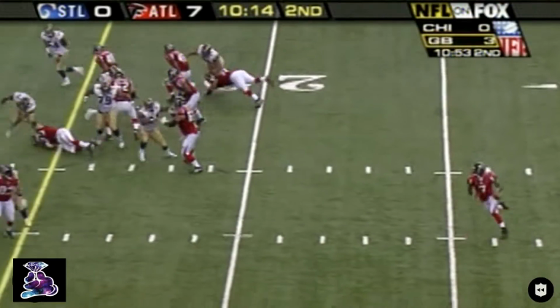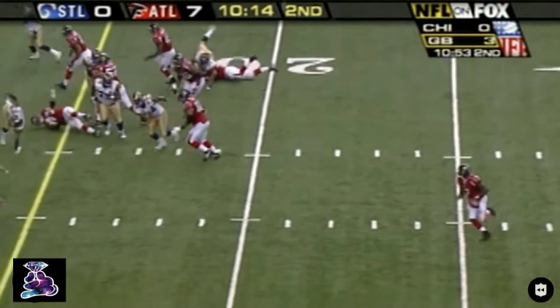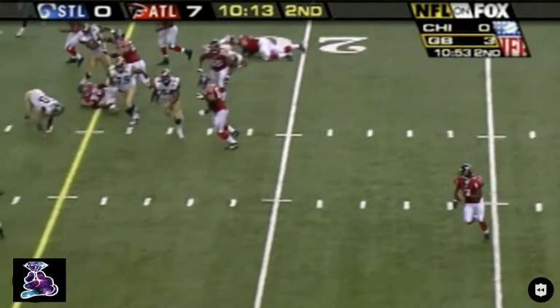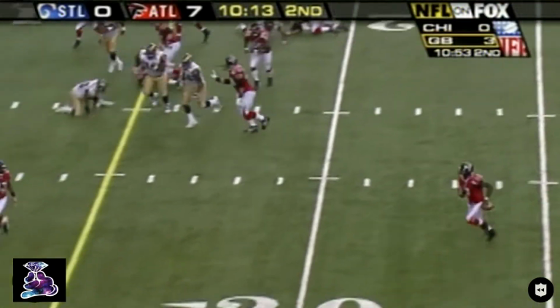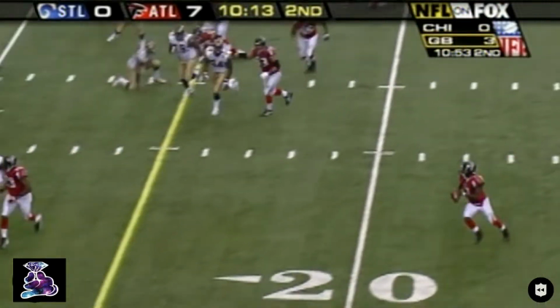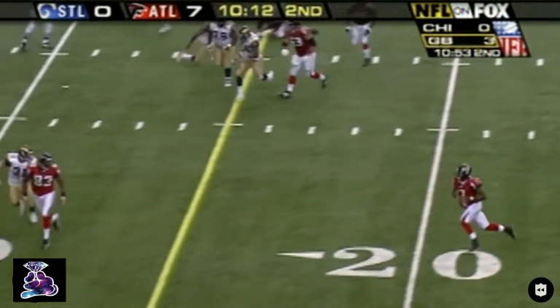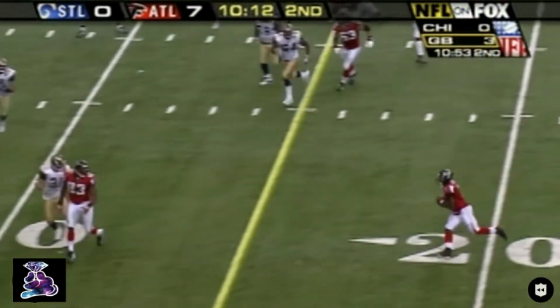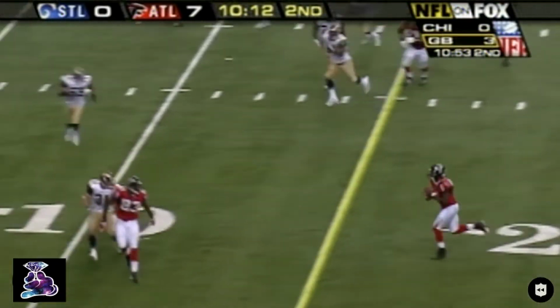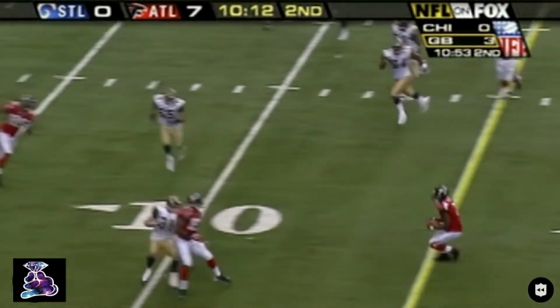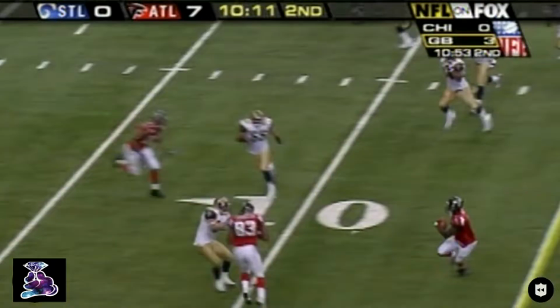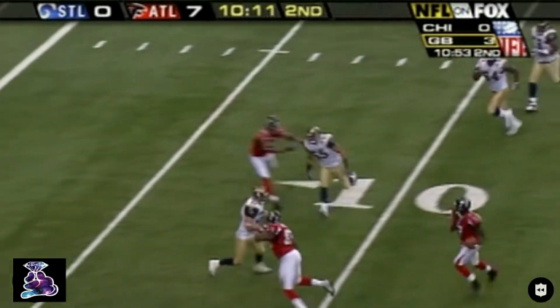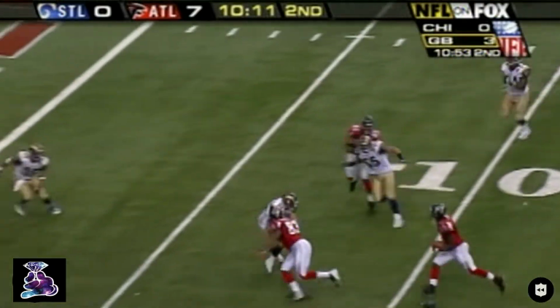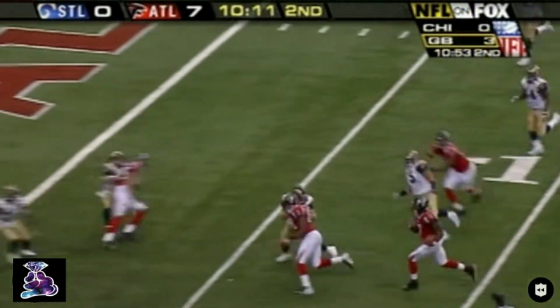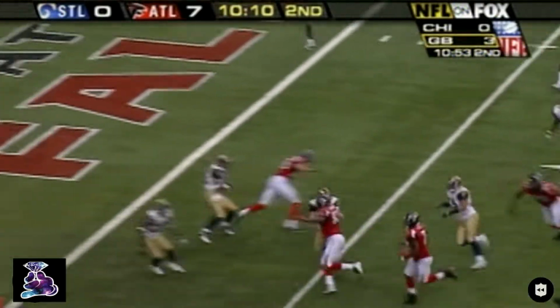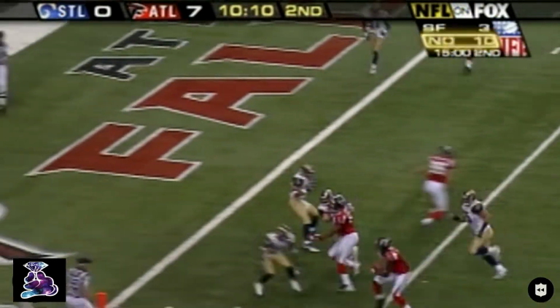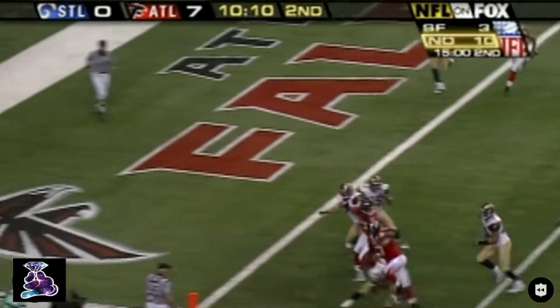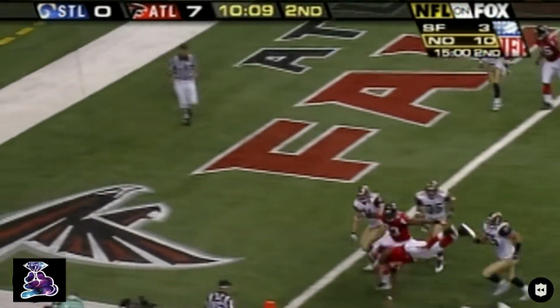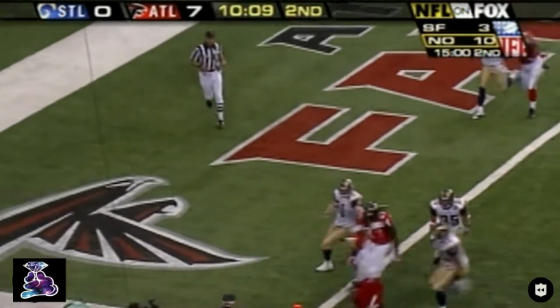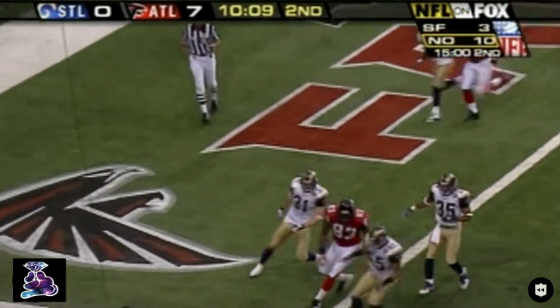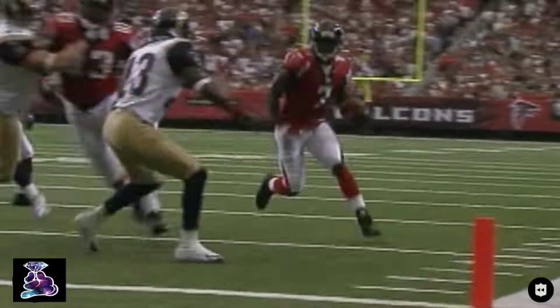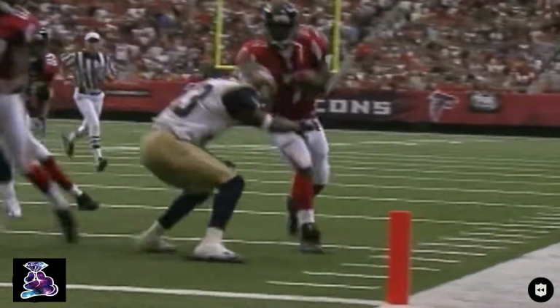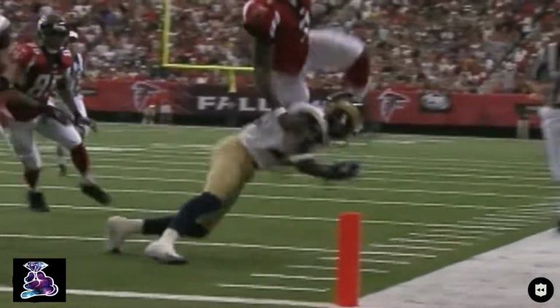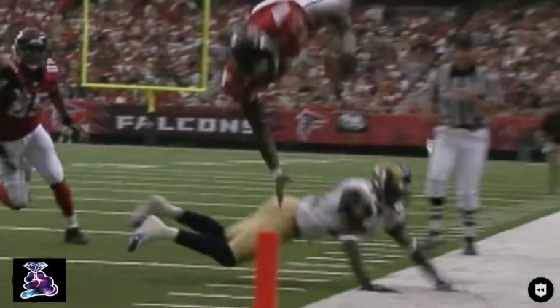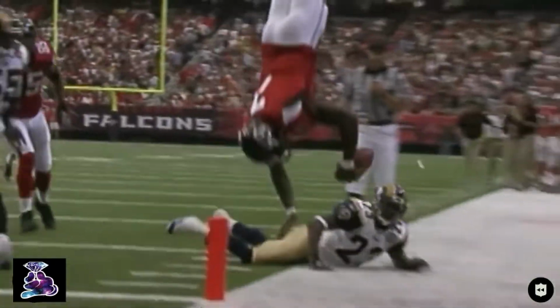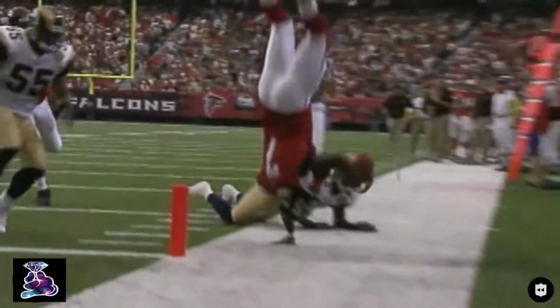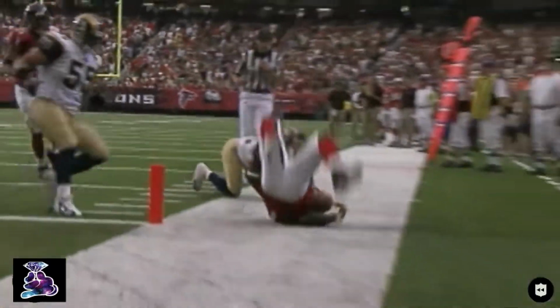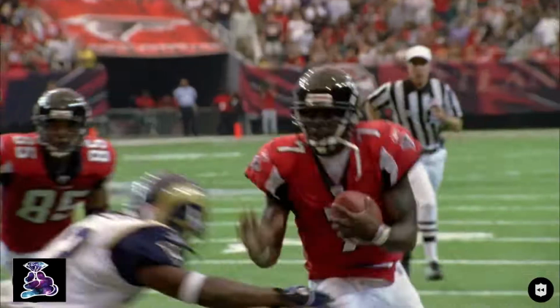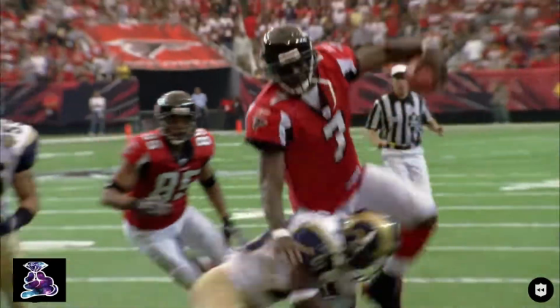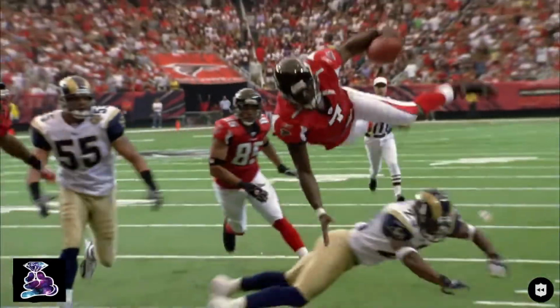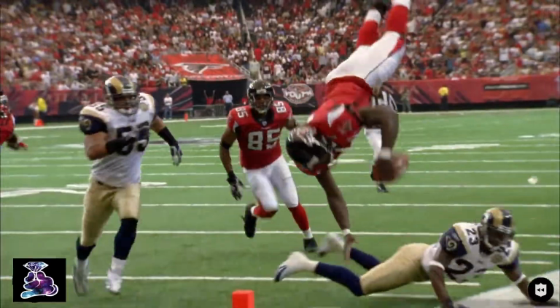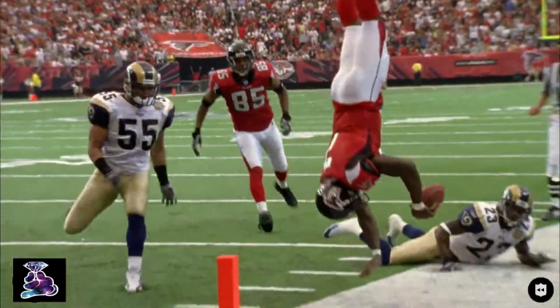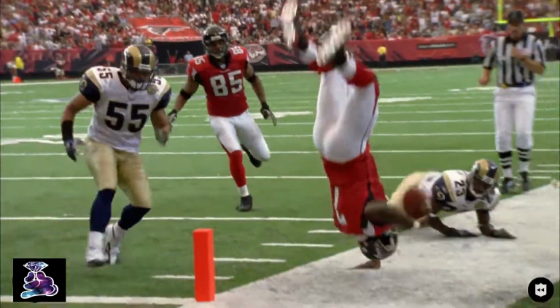Picked up another block — today it doesn't matter. Here's the rollout for Michael Vick. He'll take it himself. Is he in? A spectacular flip, but he's out. What a play.